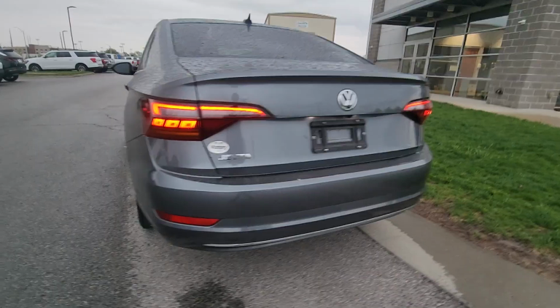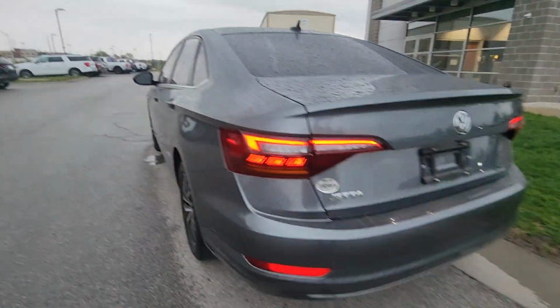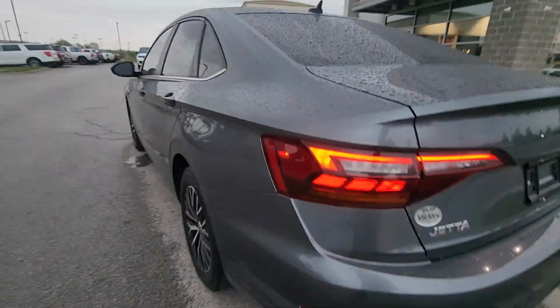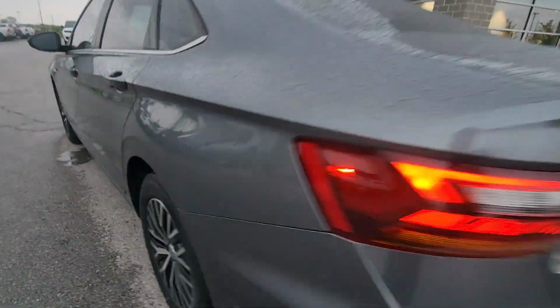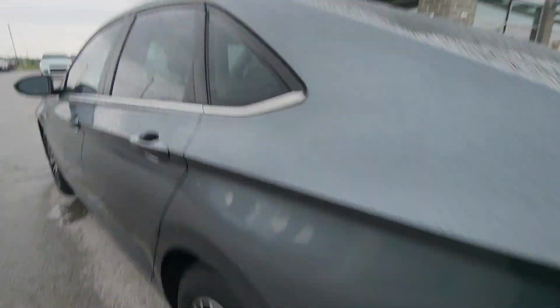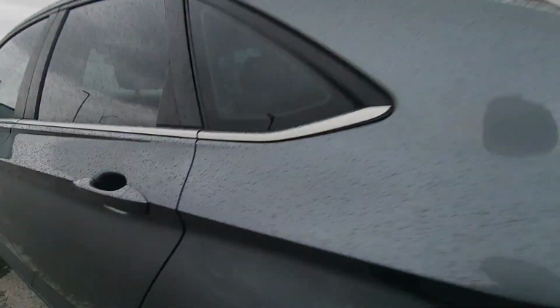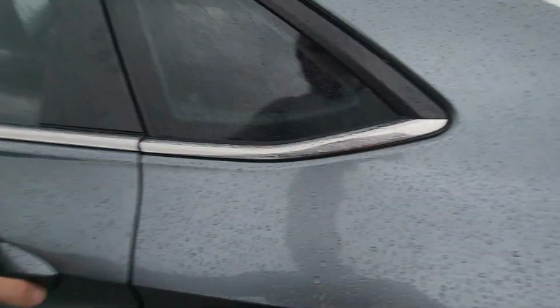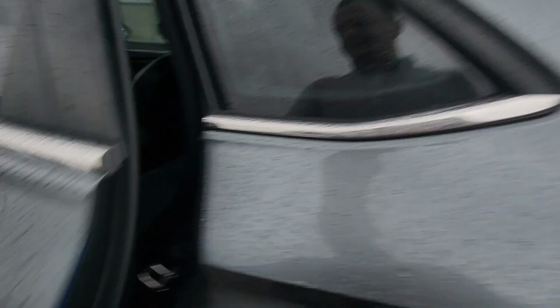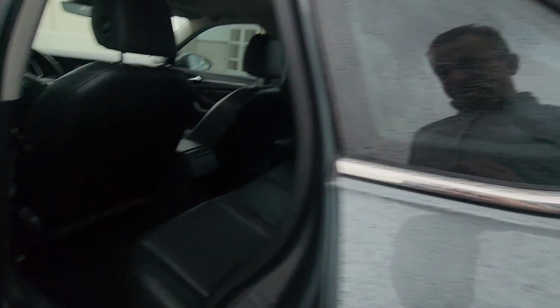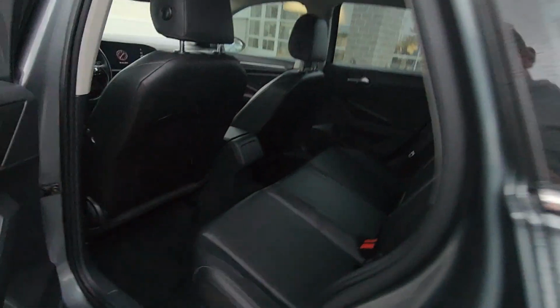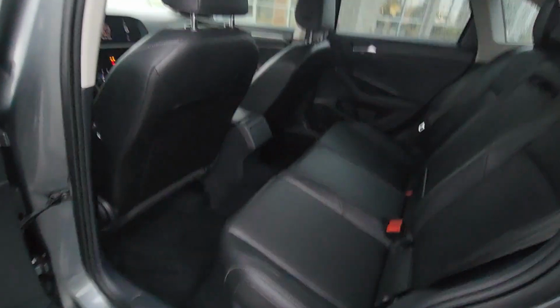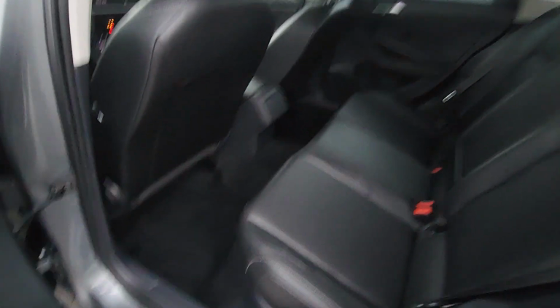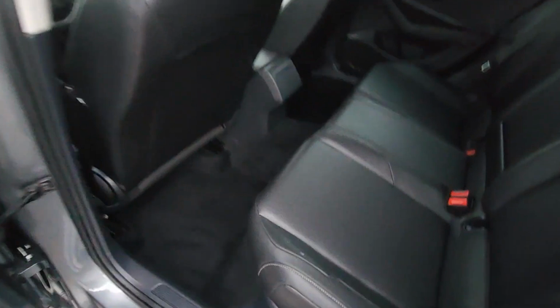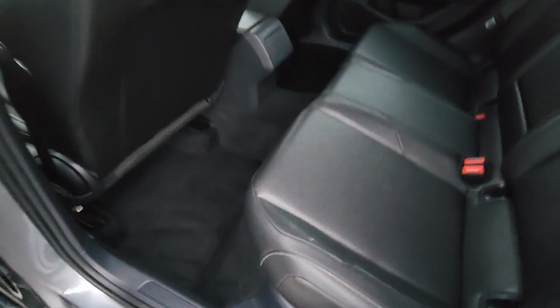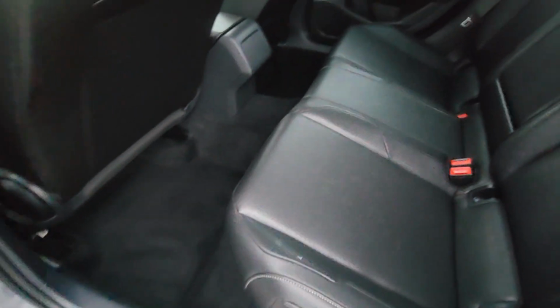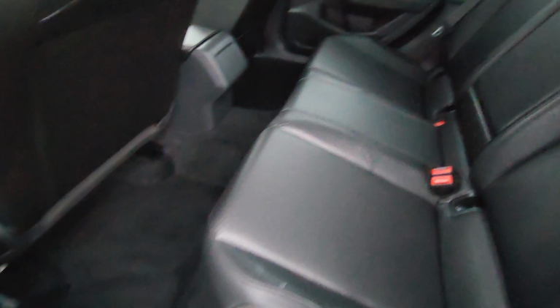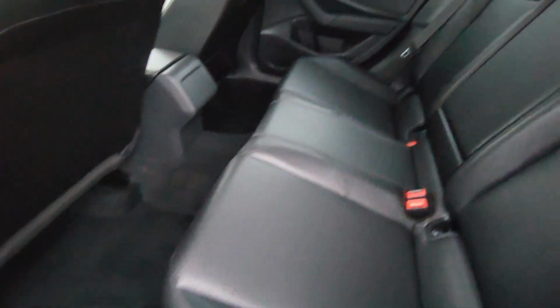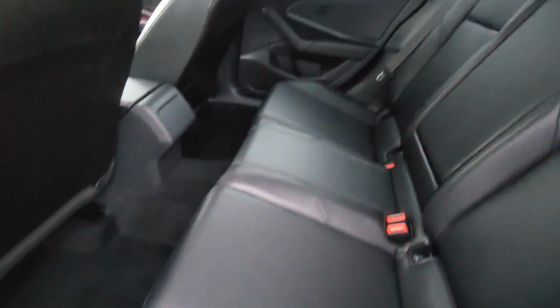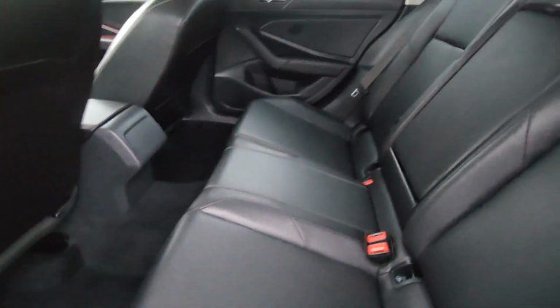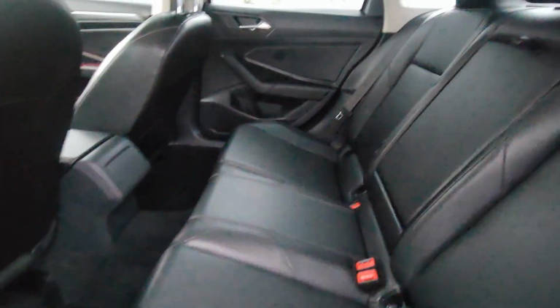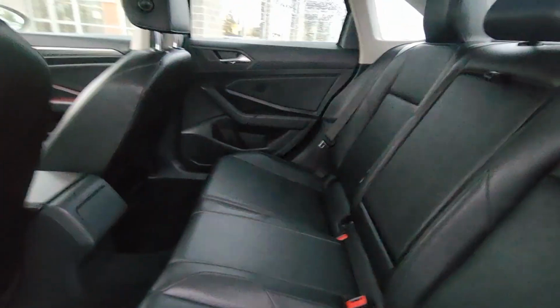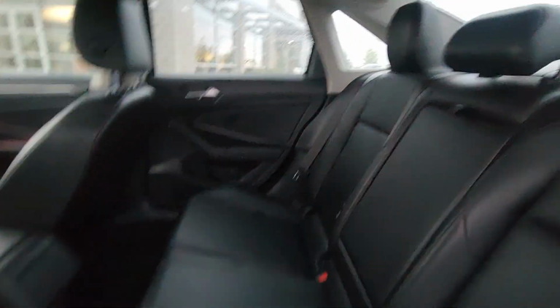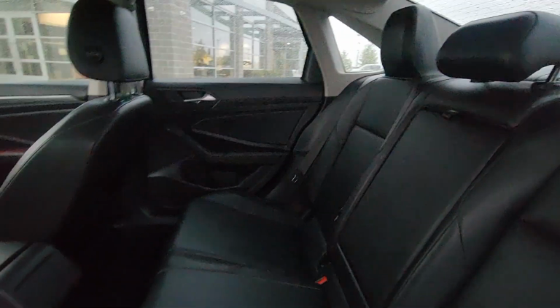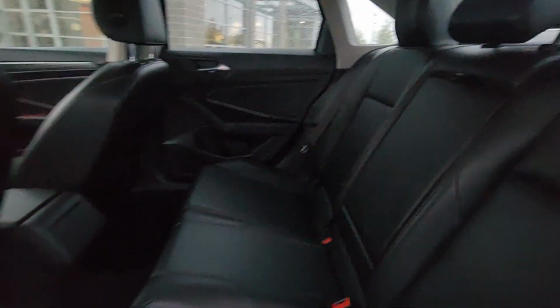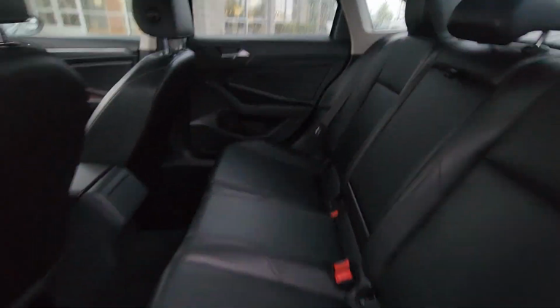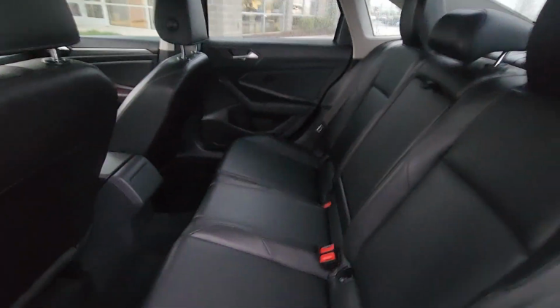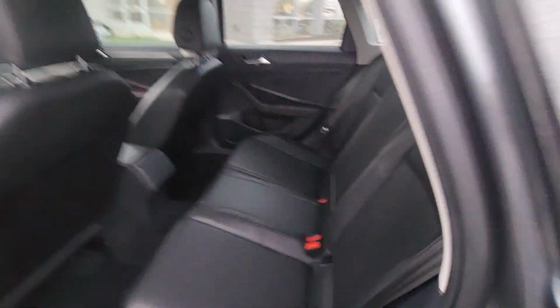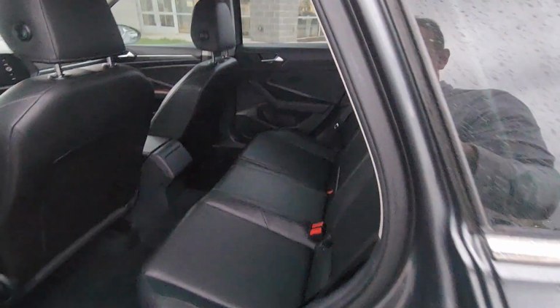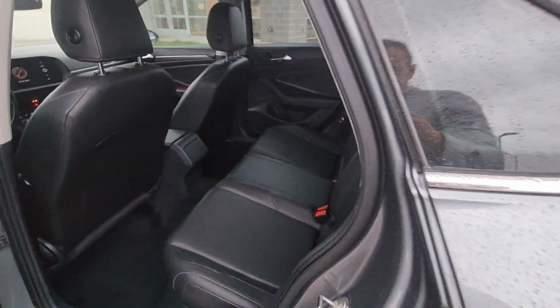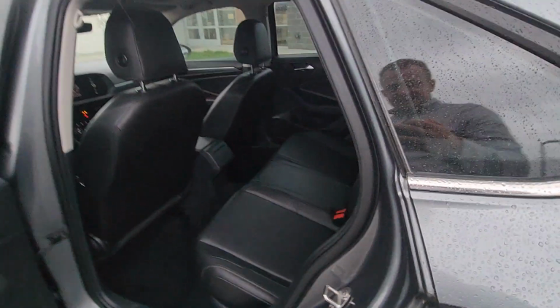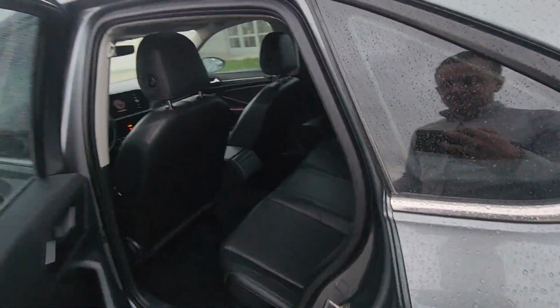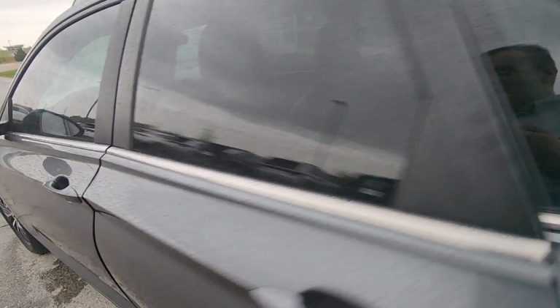Alright, moving on to the interior. Let's check out the back seat first. Right out the gate, you're going to see it is super clean back here. No tearing on the leather. They did a great job. It's fantastic.